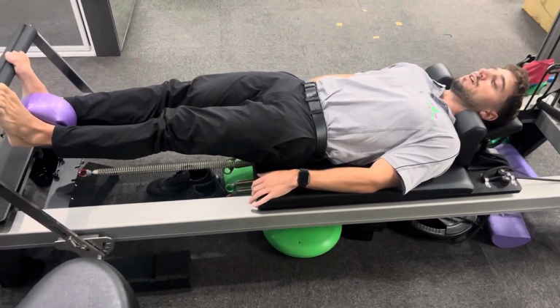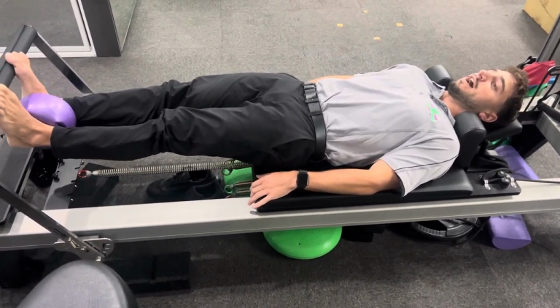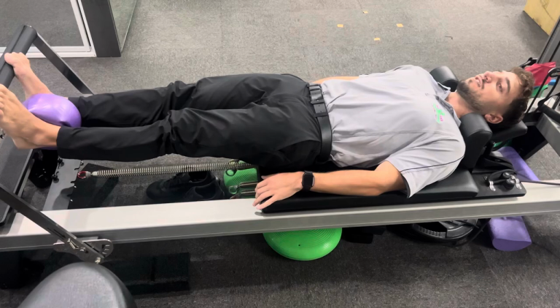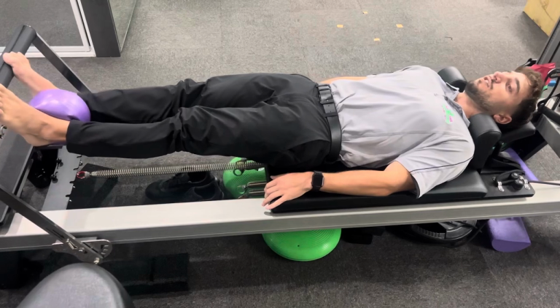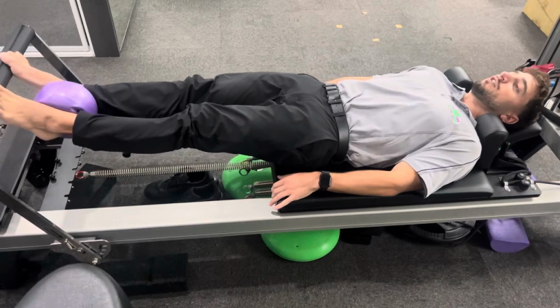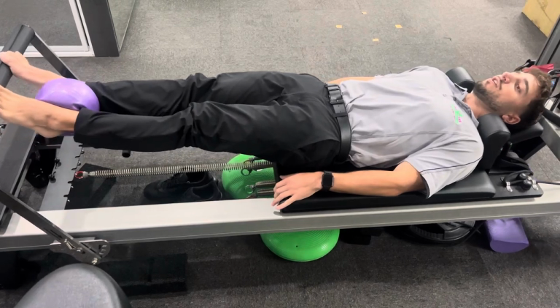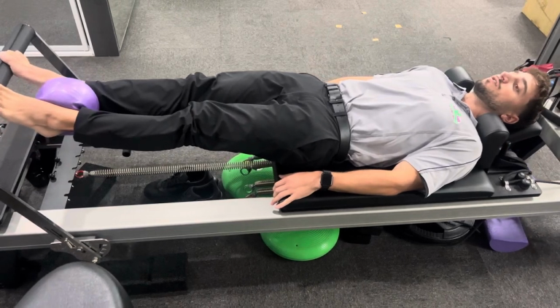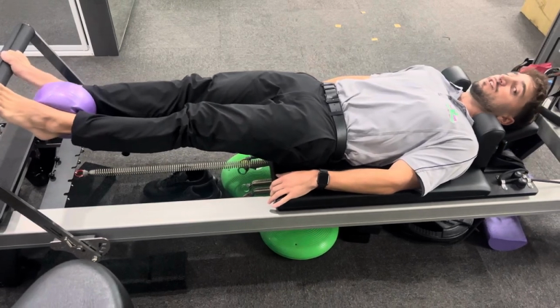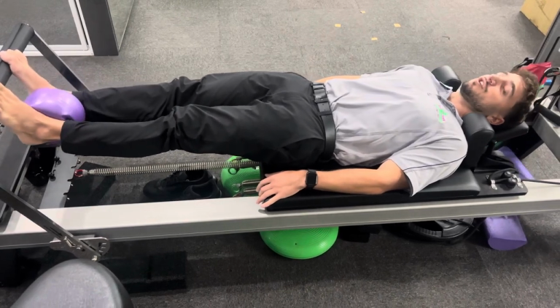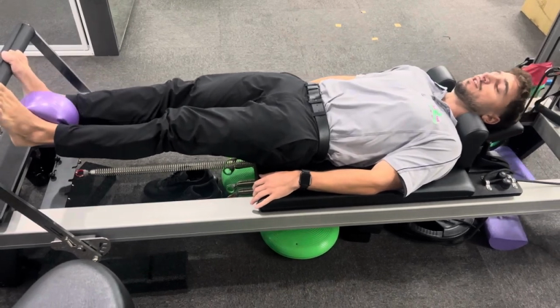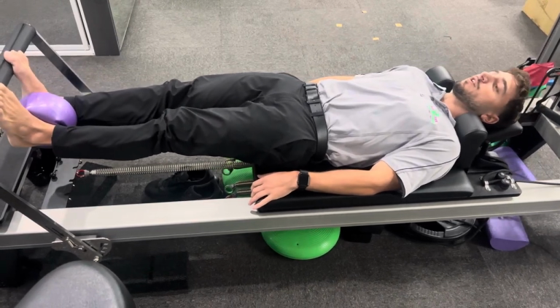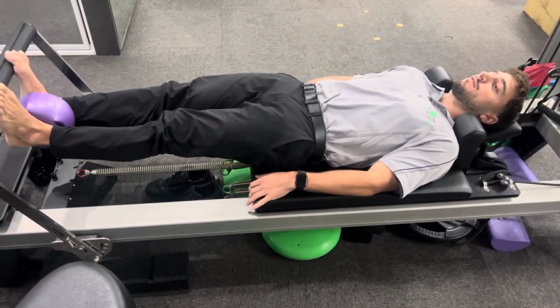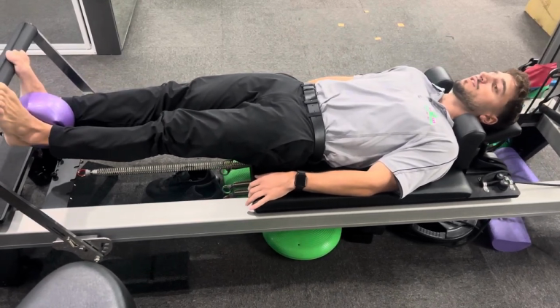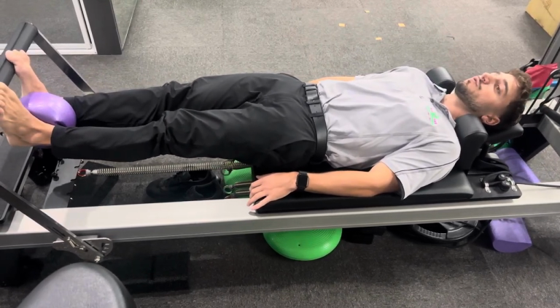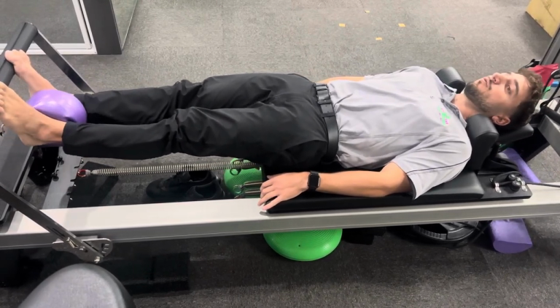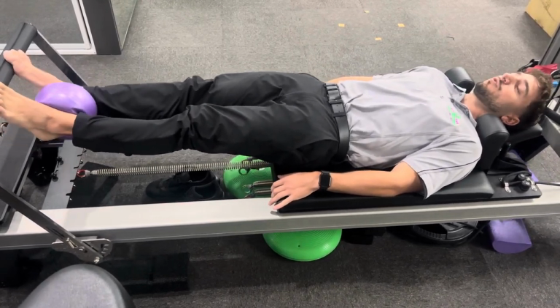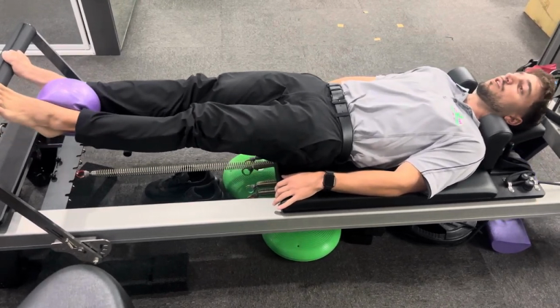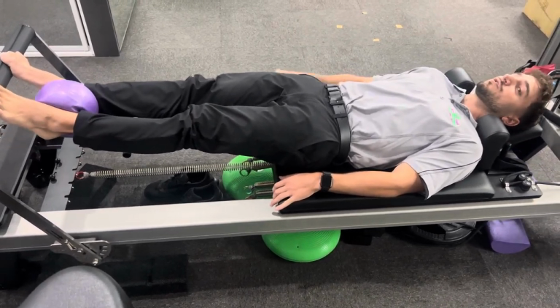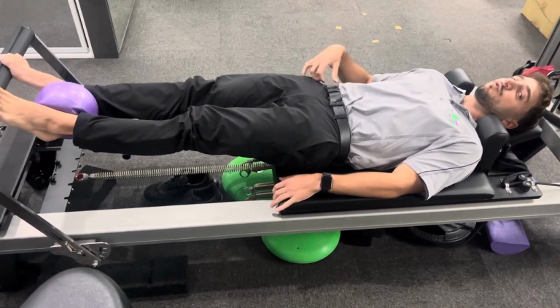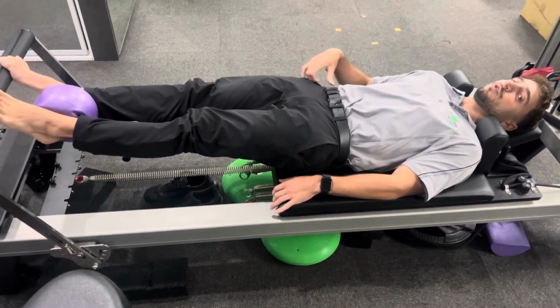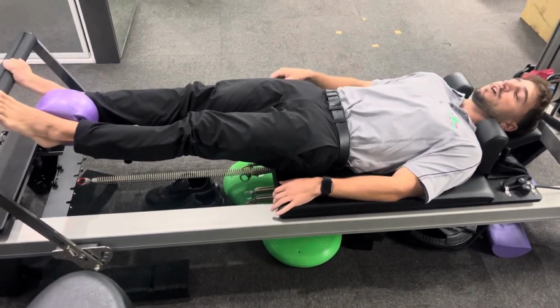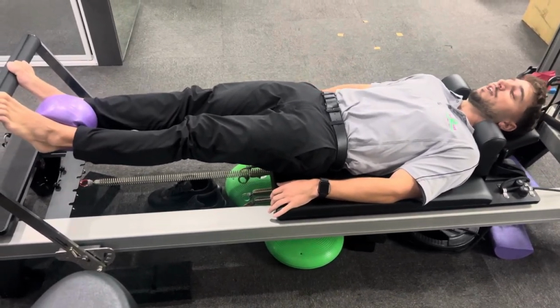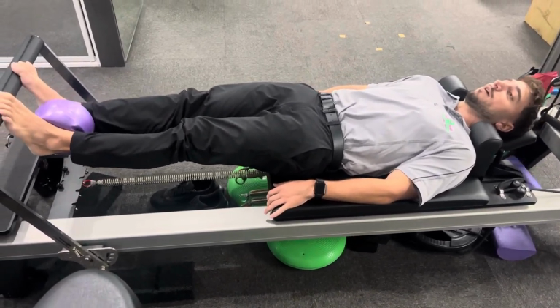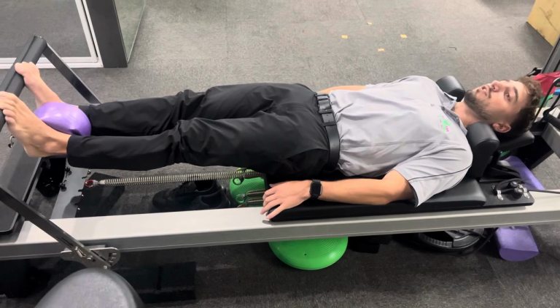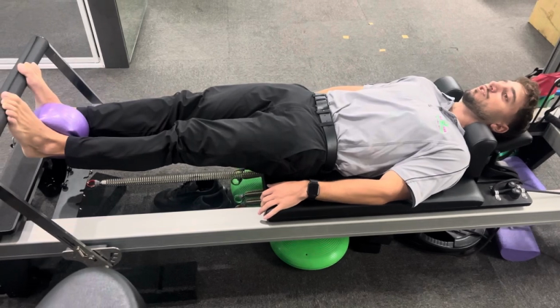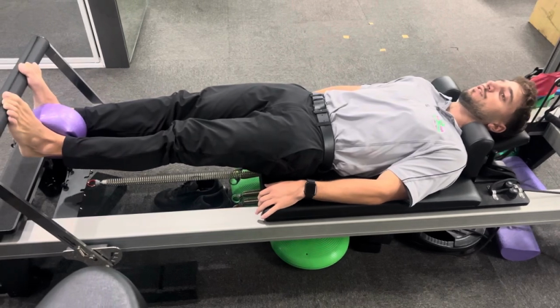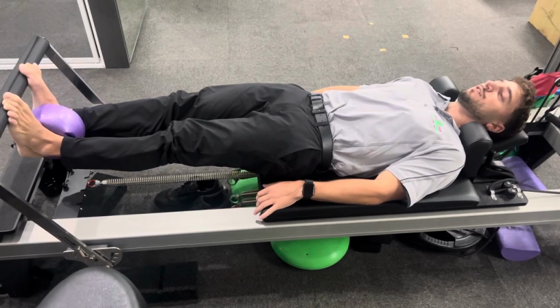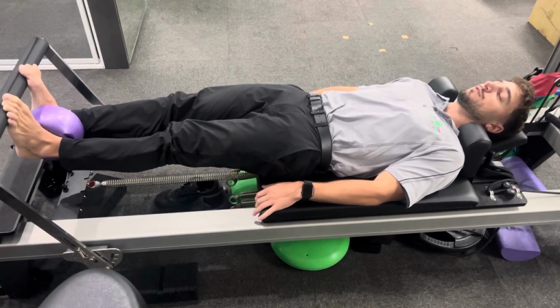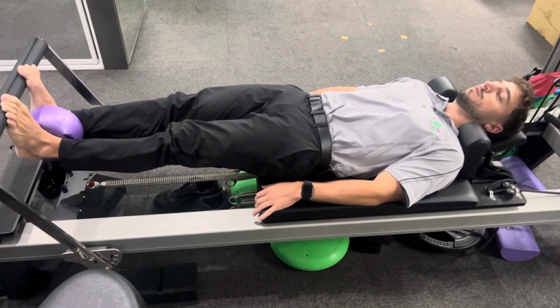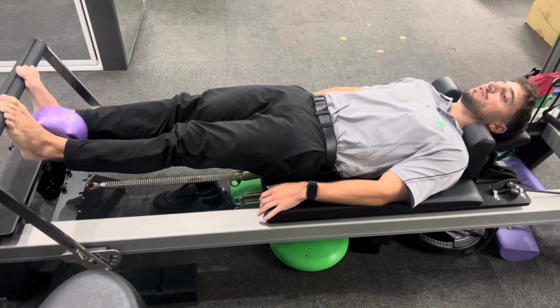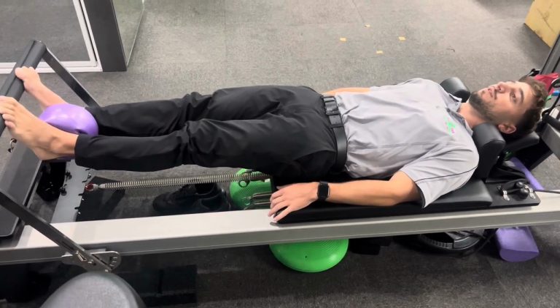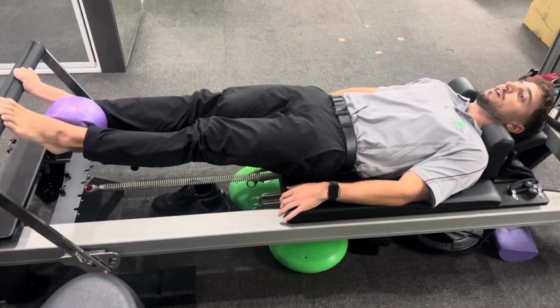As I said, not only a good exercise to strengthen up your calf muscles but also work on some core and posture on the reformer in Pilates.